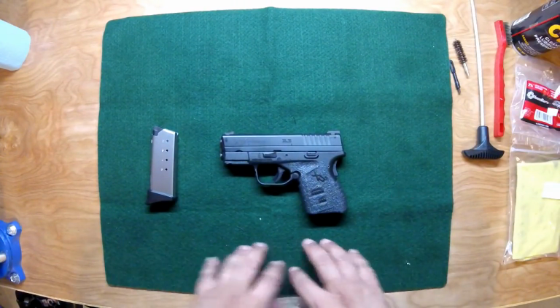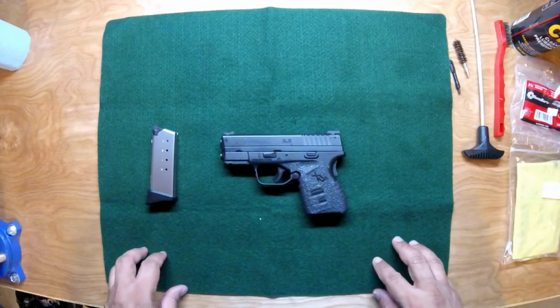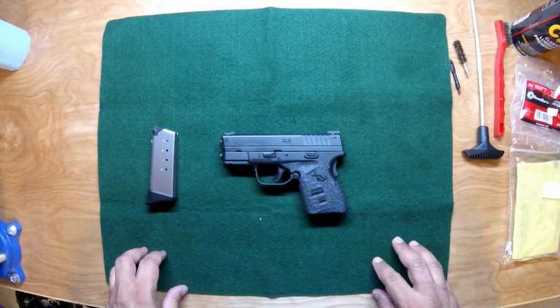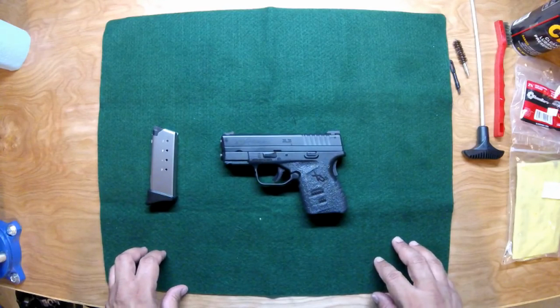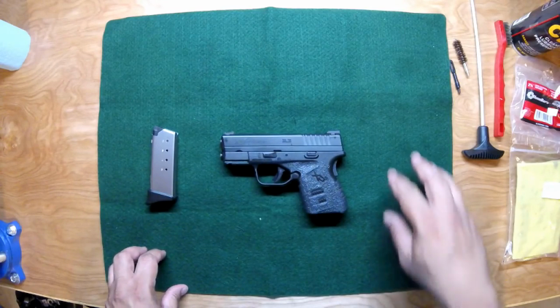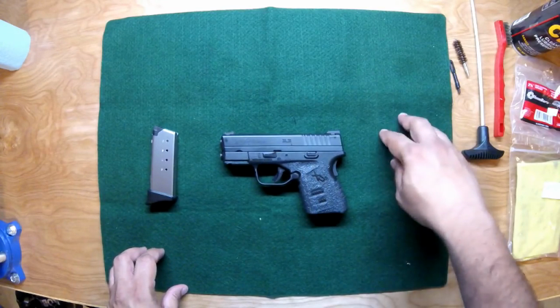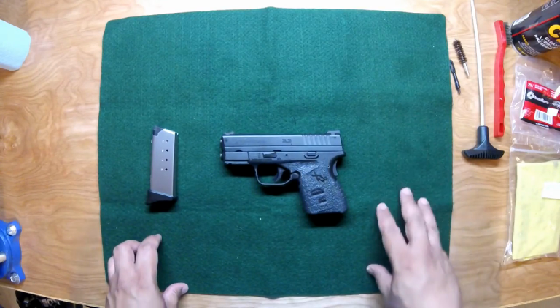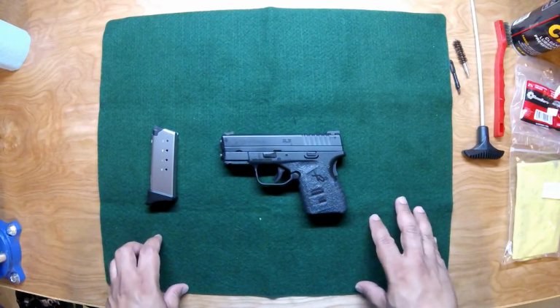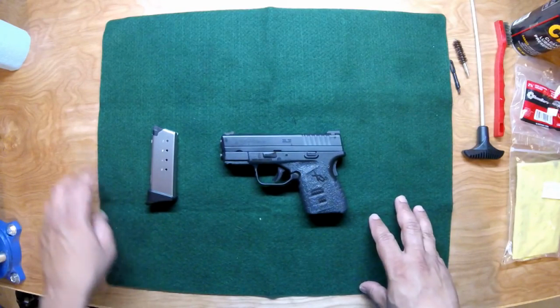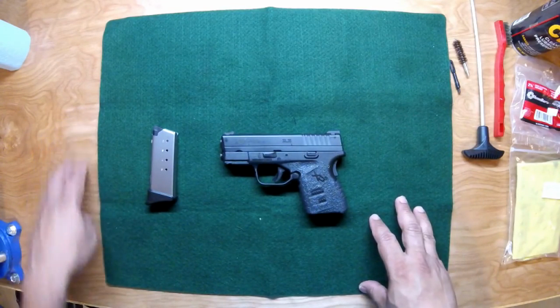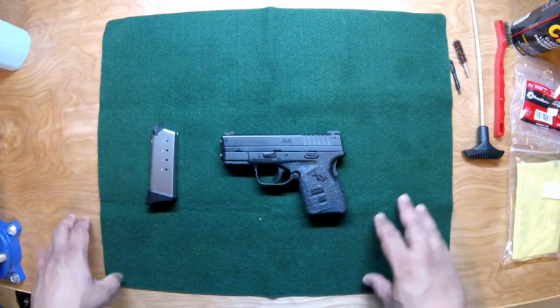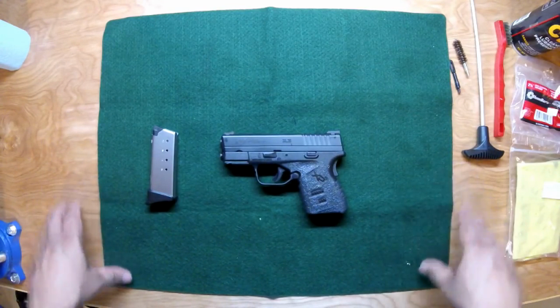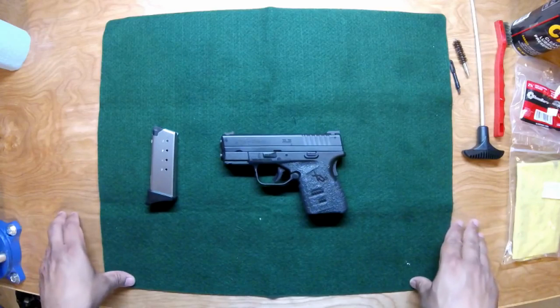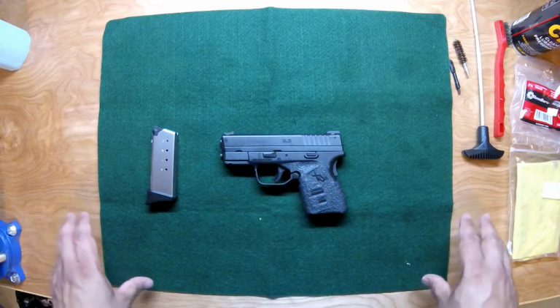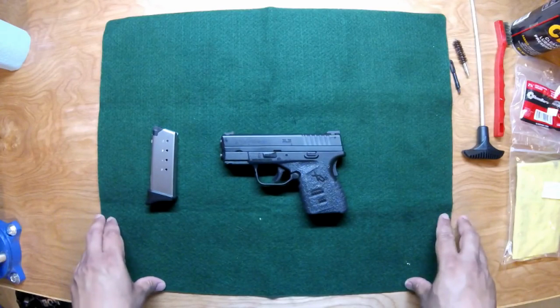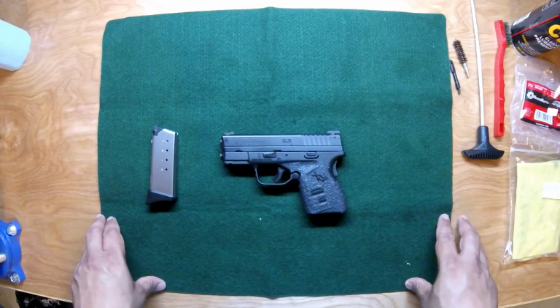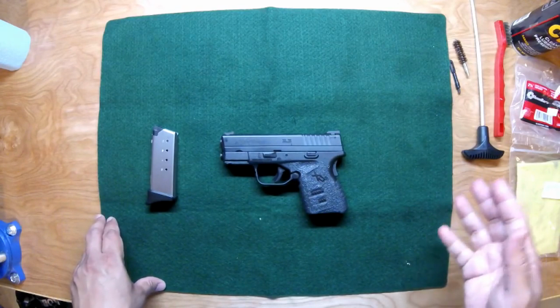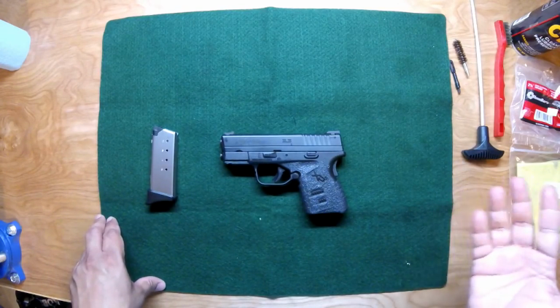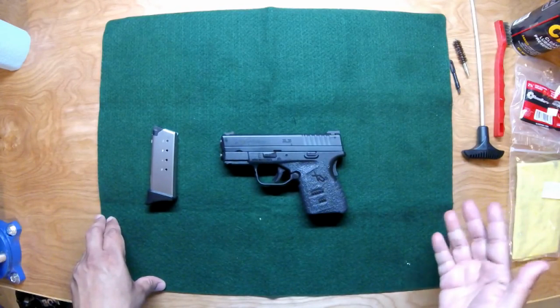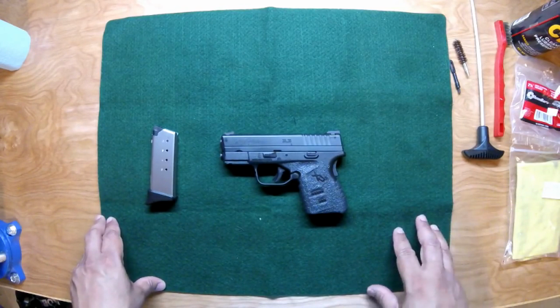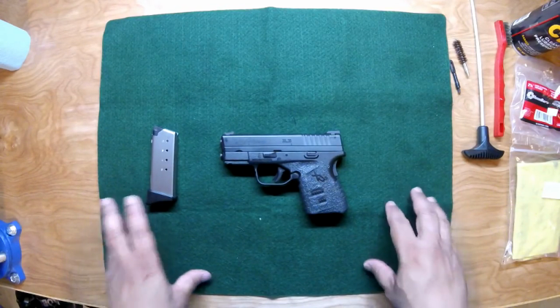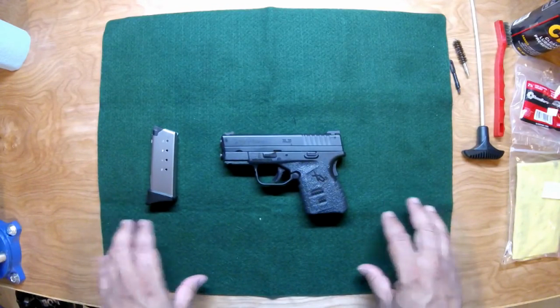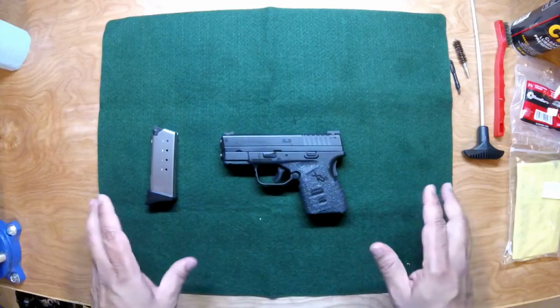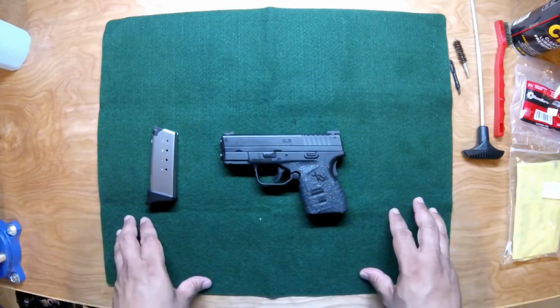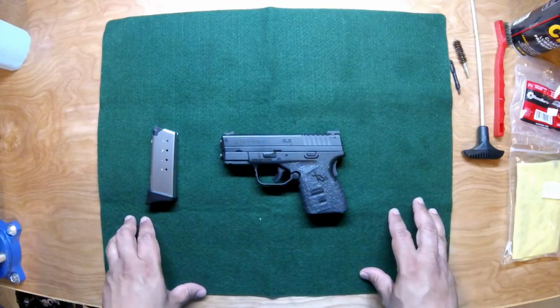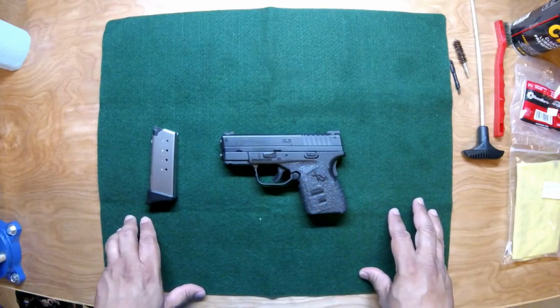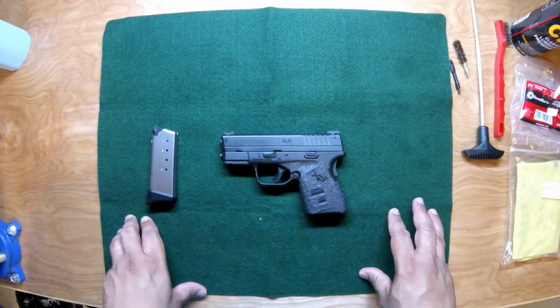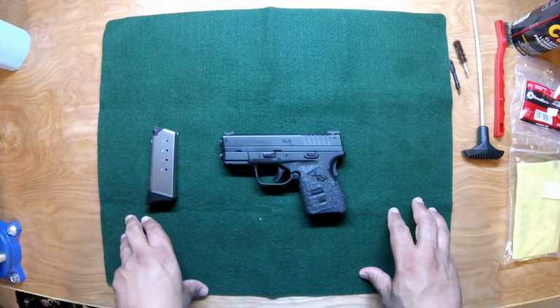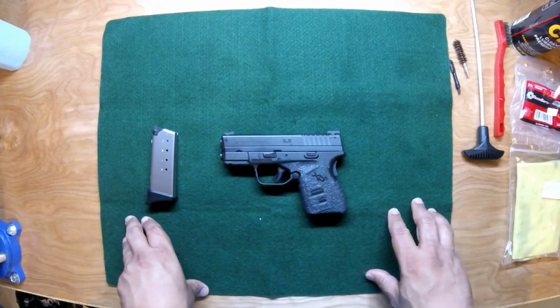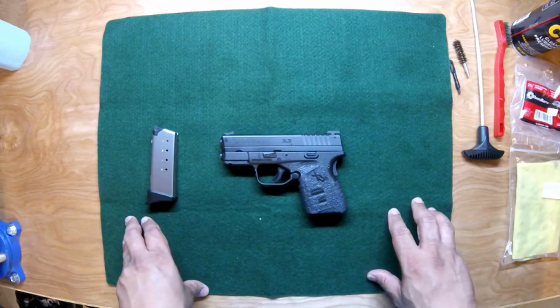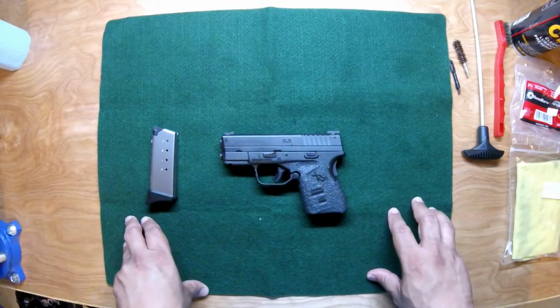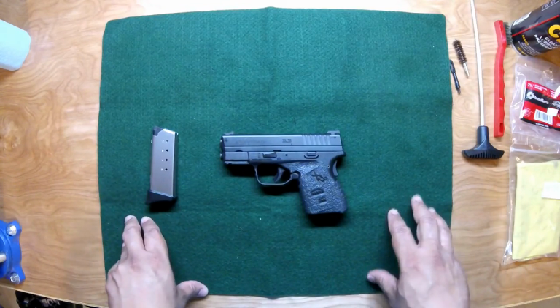I like using a nice gun mat because this keeps any contaminants off the surface you're working on. This is just my workbench, but I still like keeping it nice and clean and keeping the oils and greases off of it.